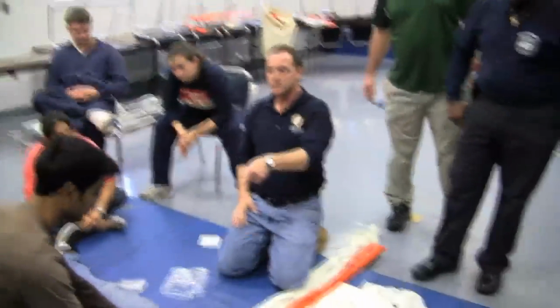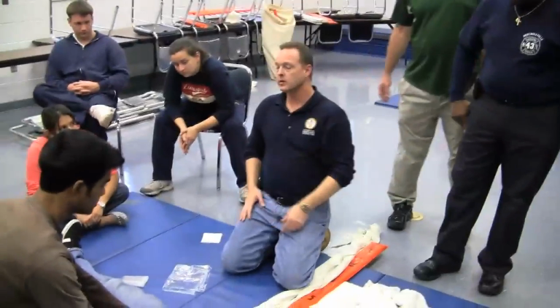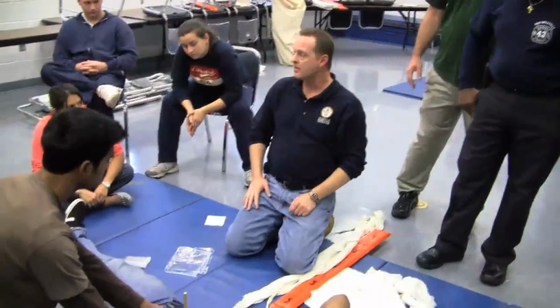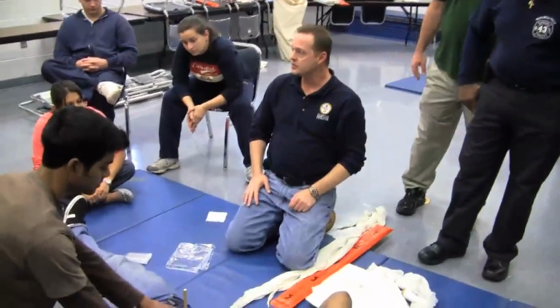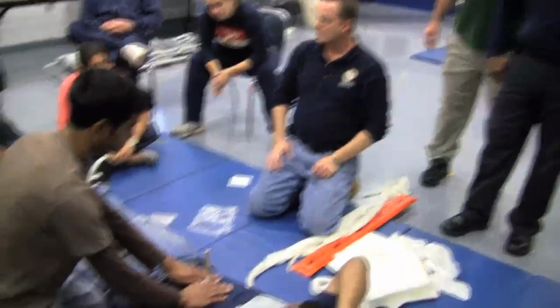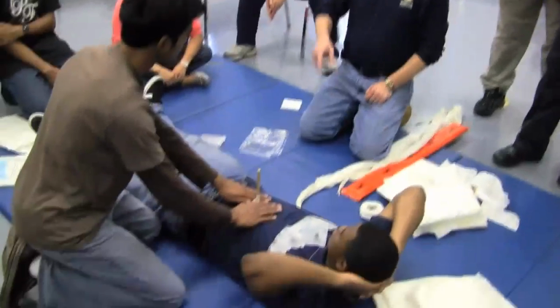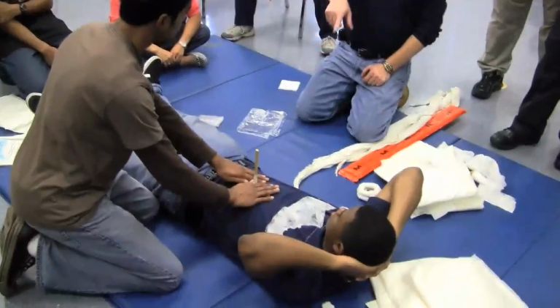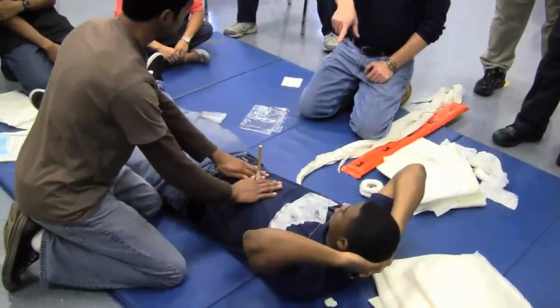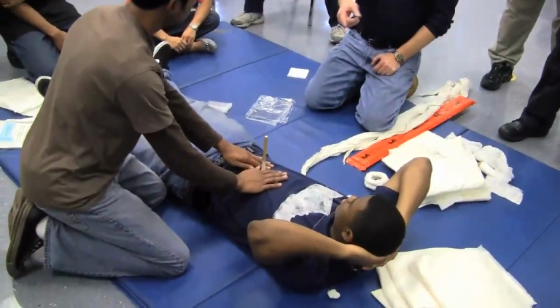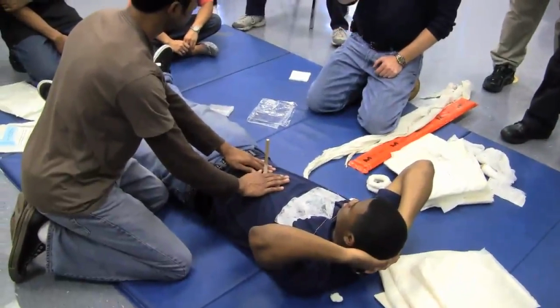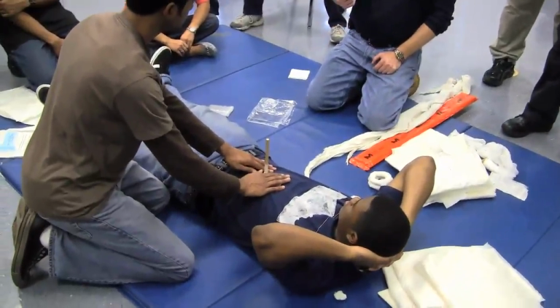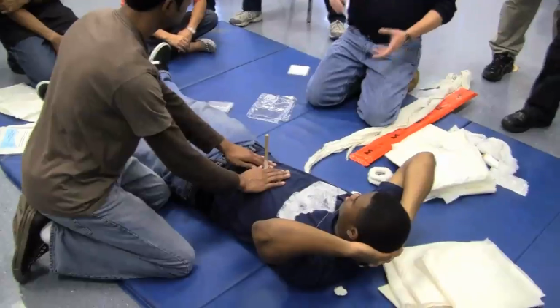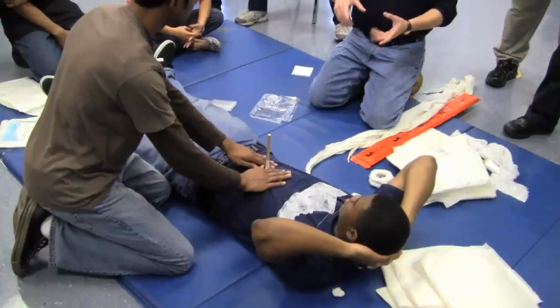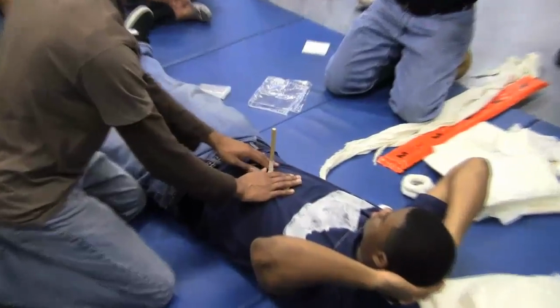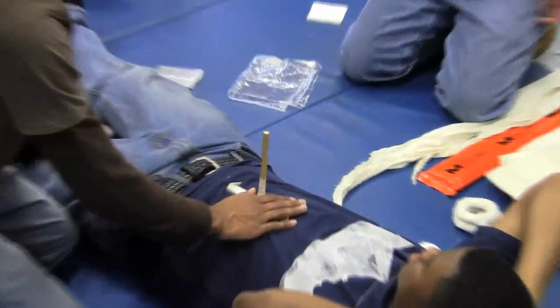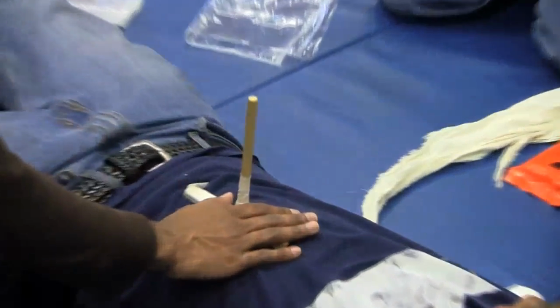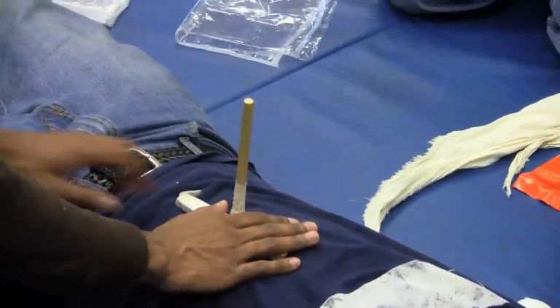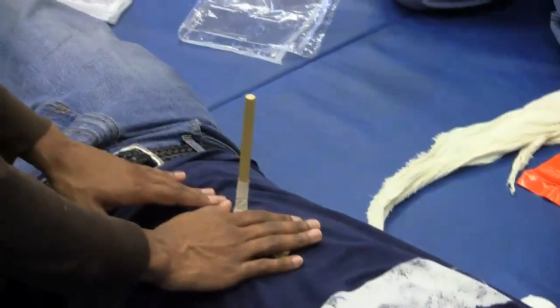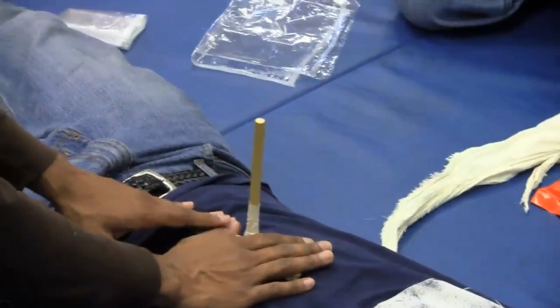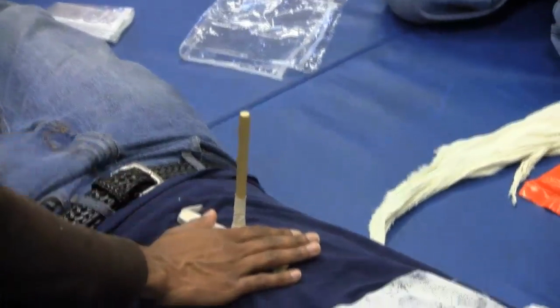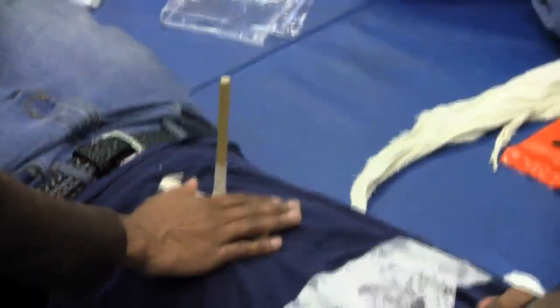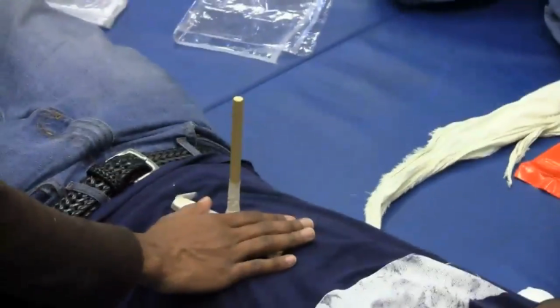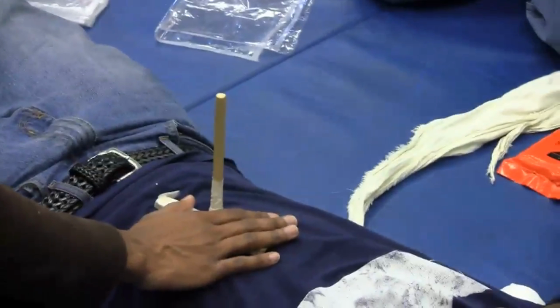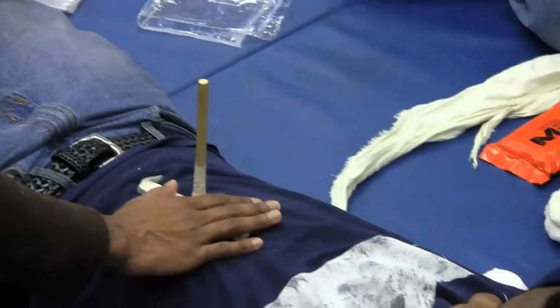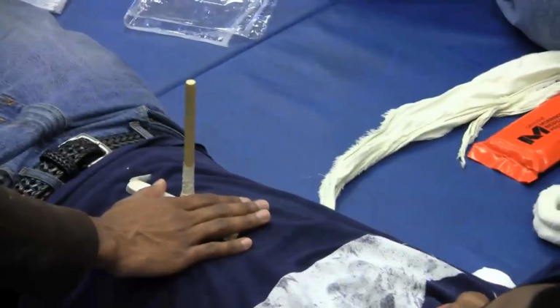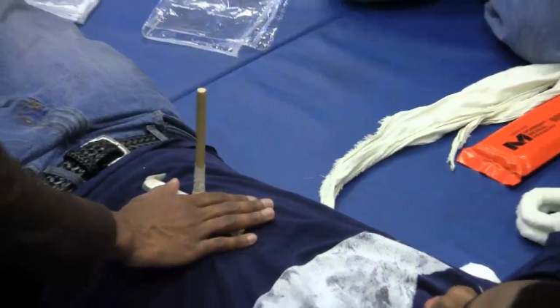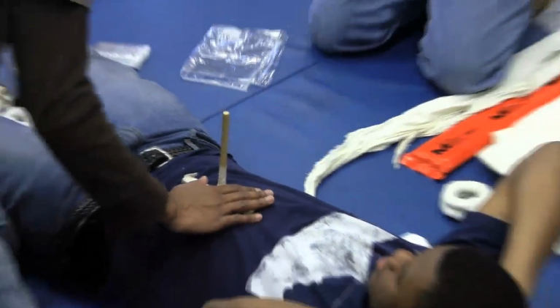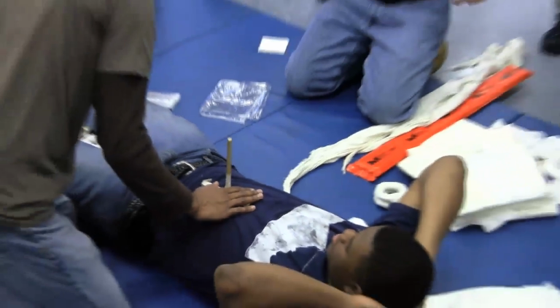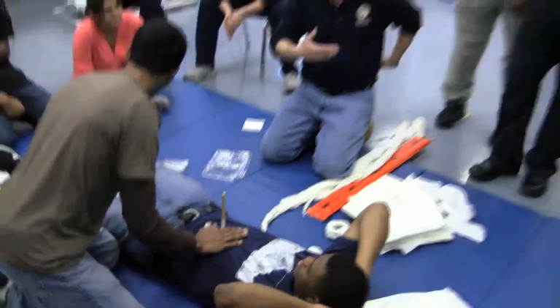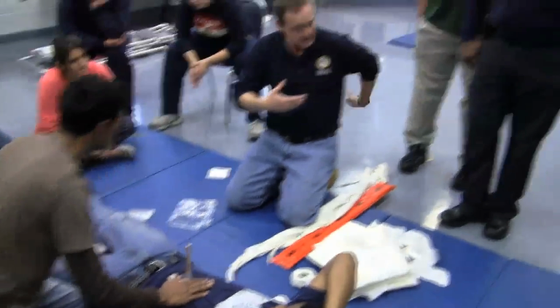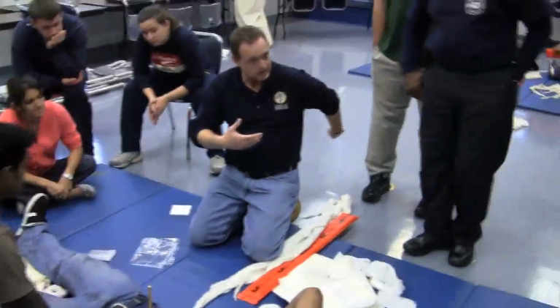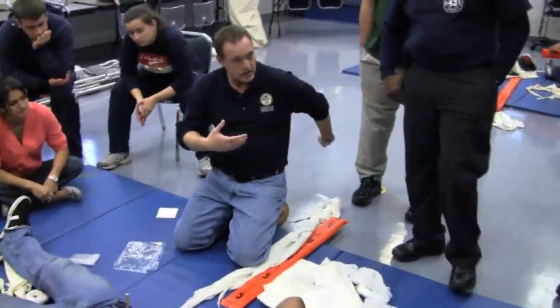Especially with this type of injury — not only where the object is coming out, but is it possible that this could be a through-through type of dental object? We want to make absolutely sure that we don't have anything sticking out the other side.